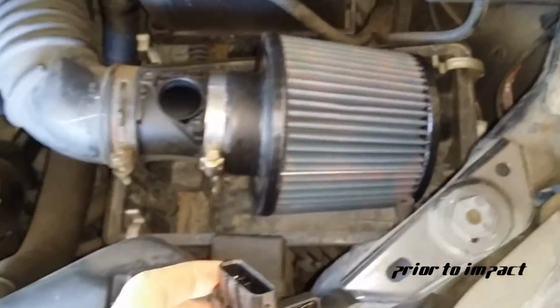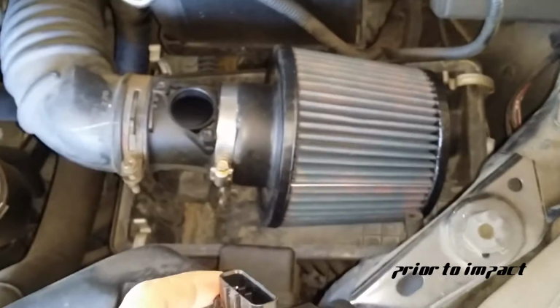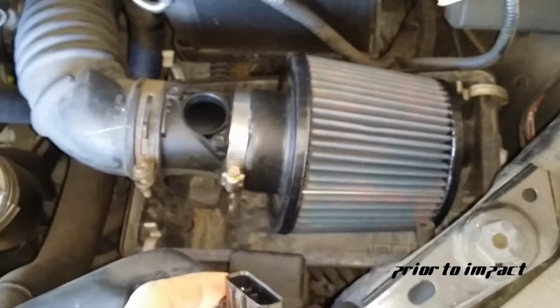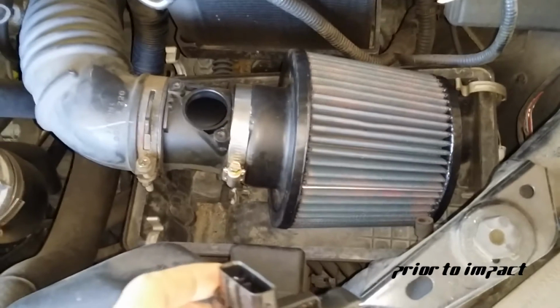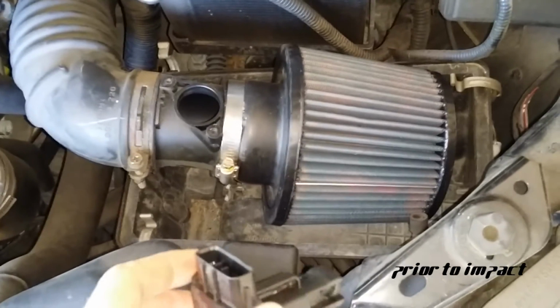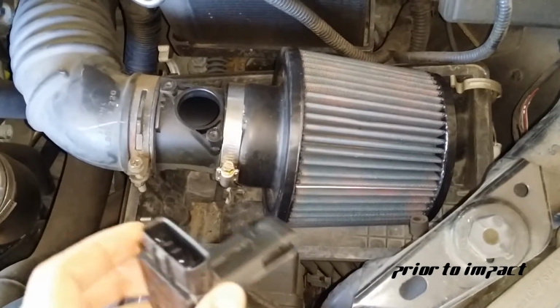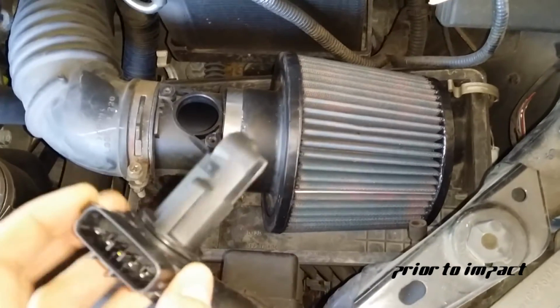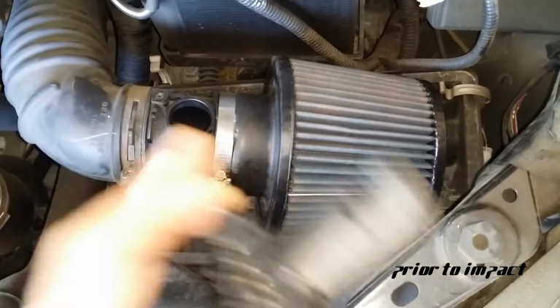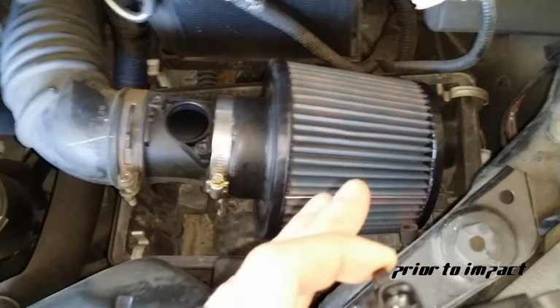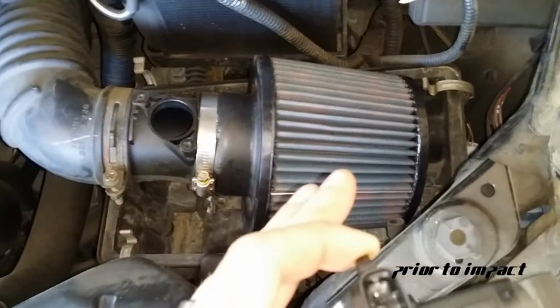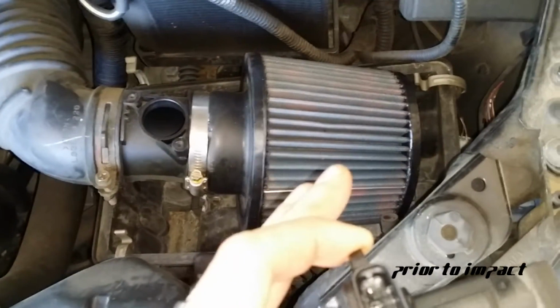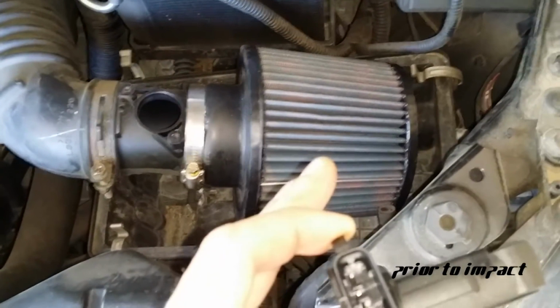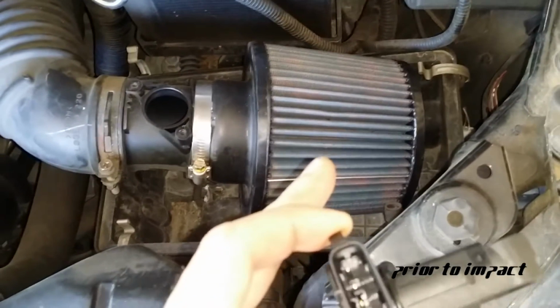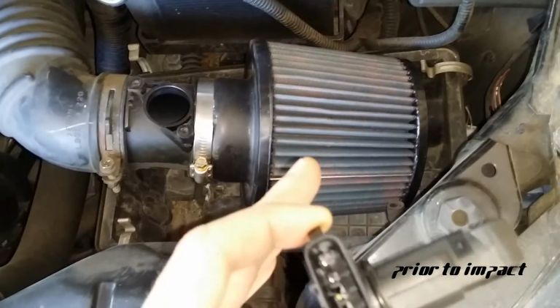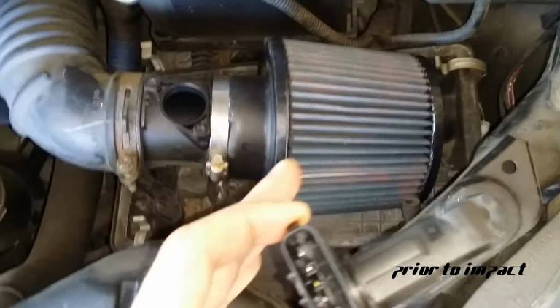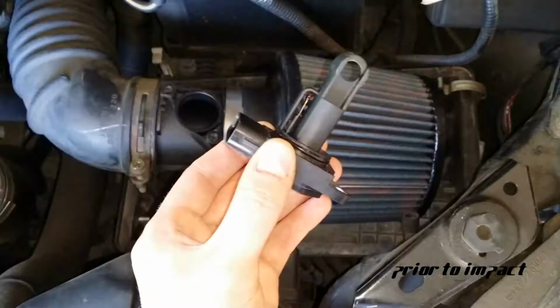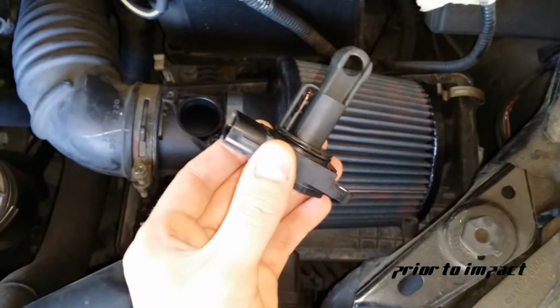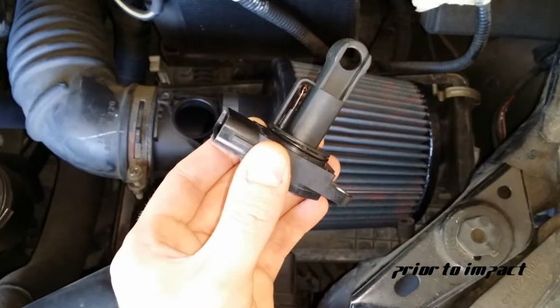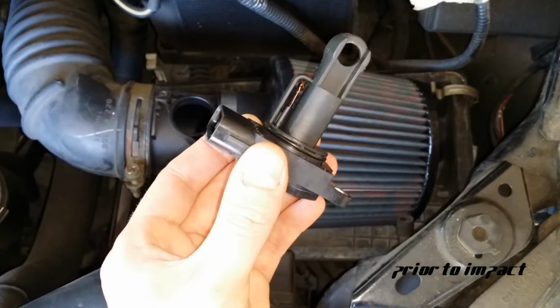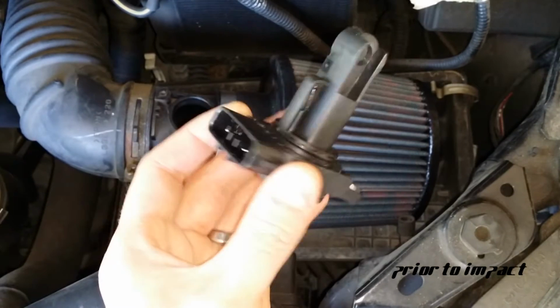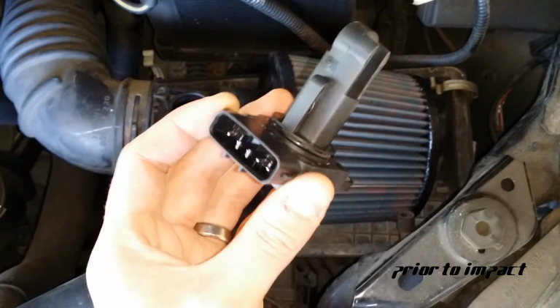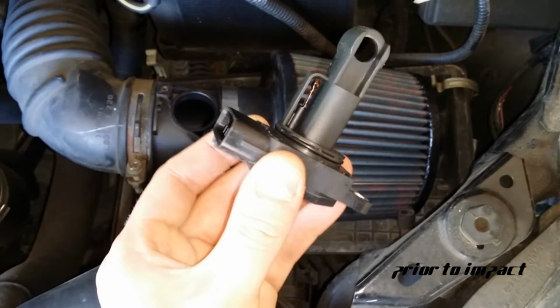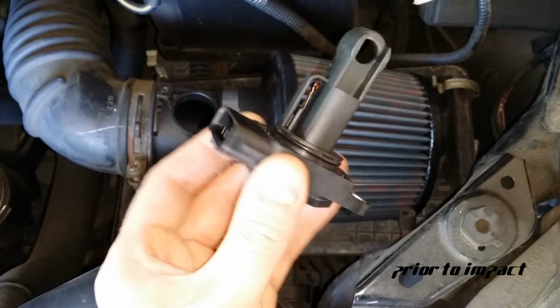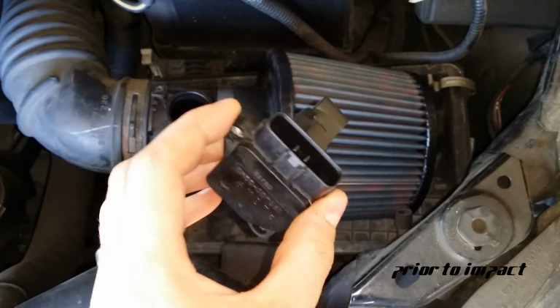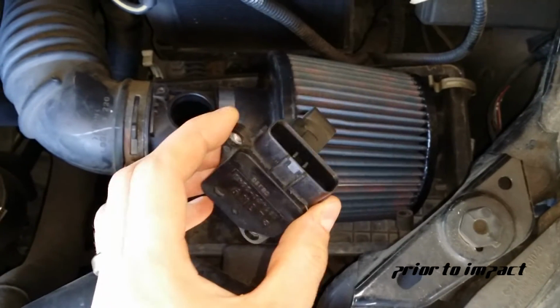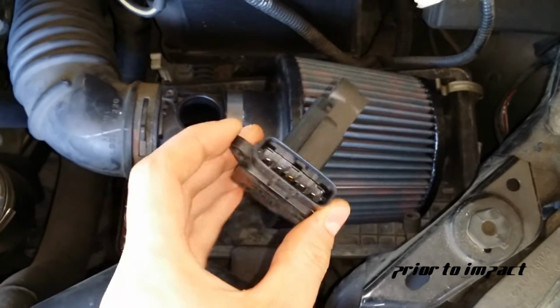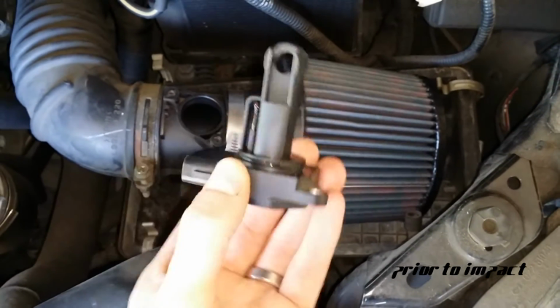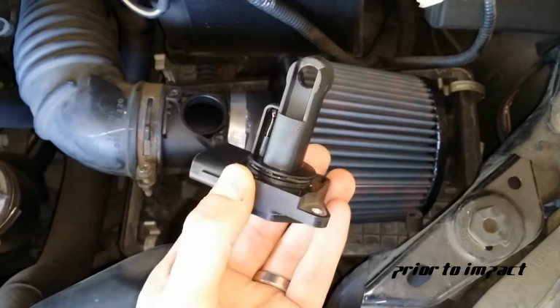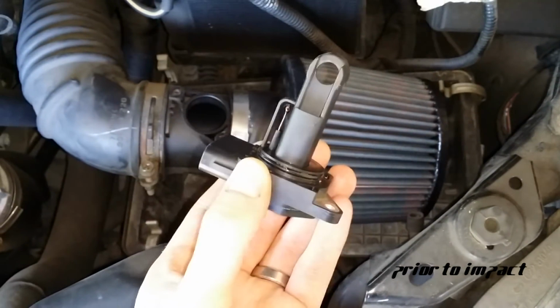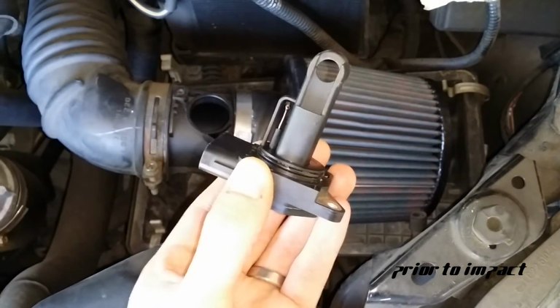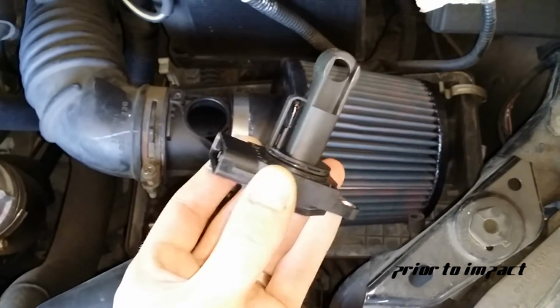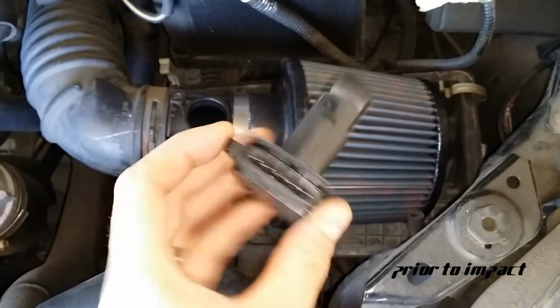Bottom line: if you're going to use an oiled air filter of any kind, make sure you do proper maintenance on your mass airflow sensor — constantly clean it off.